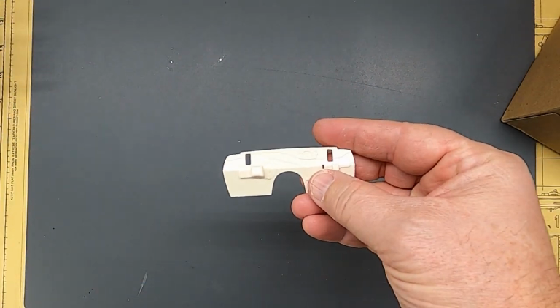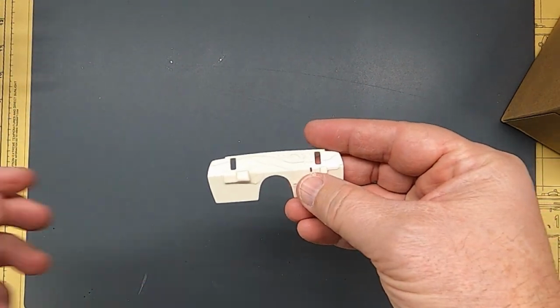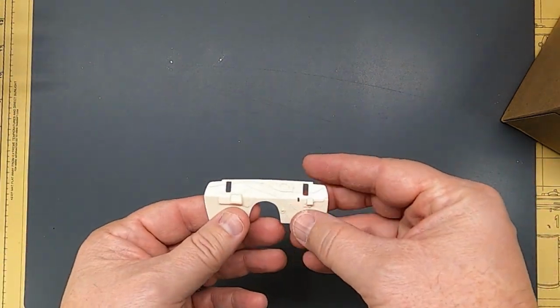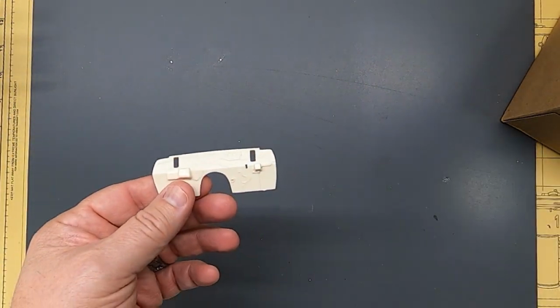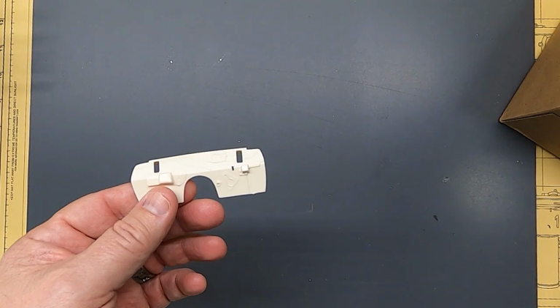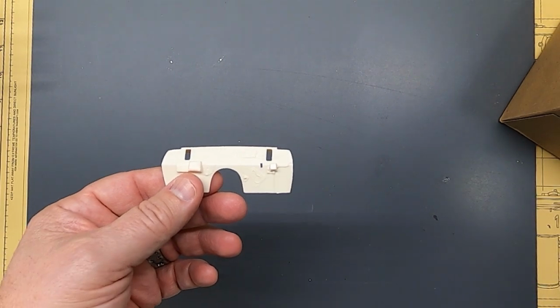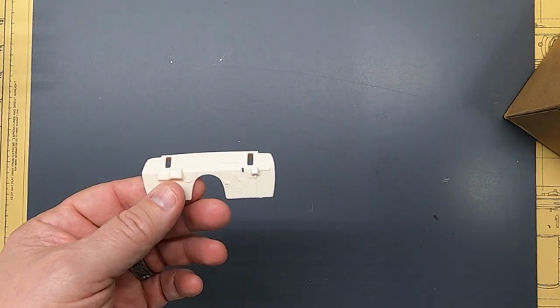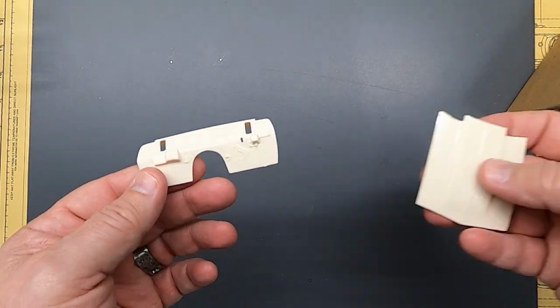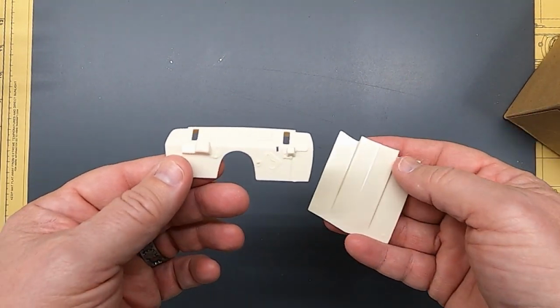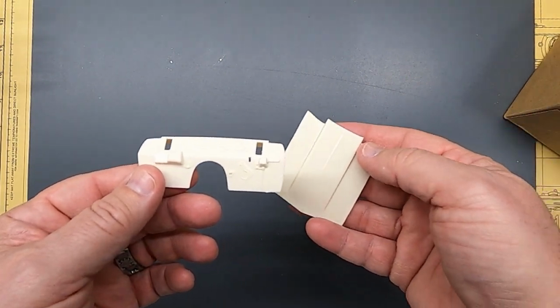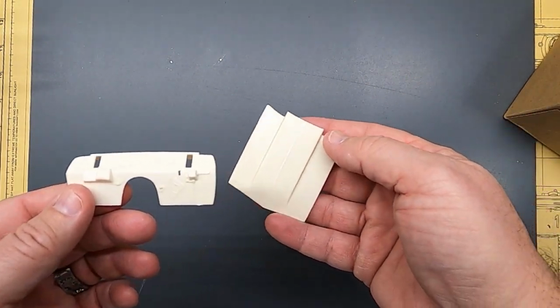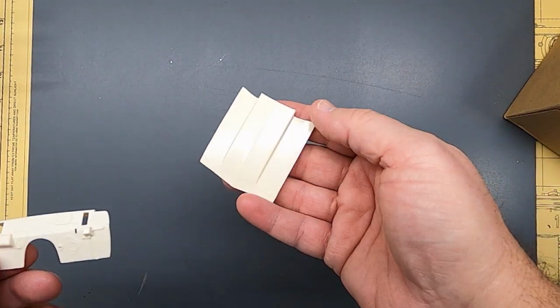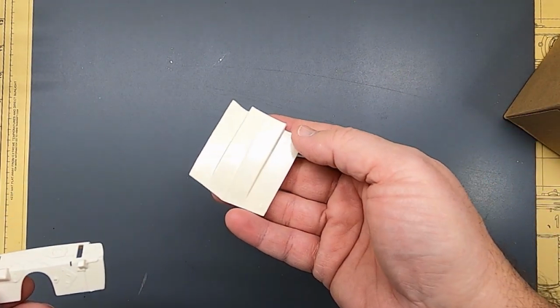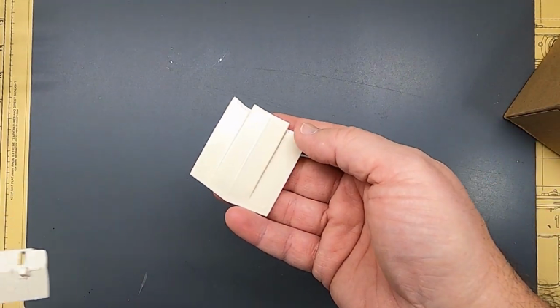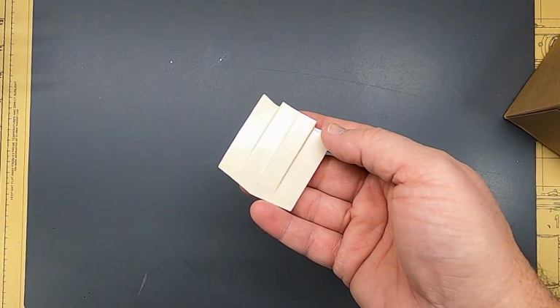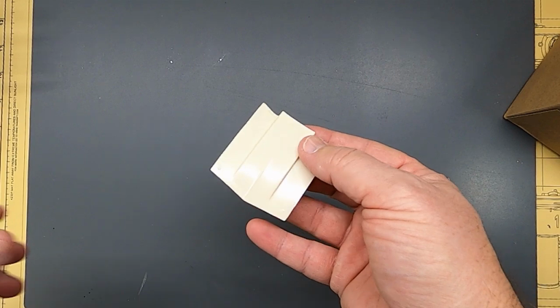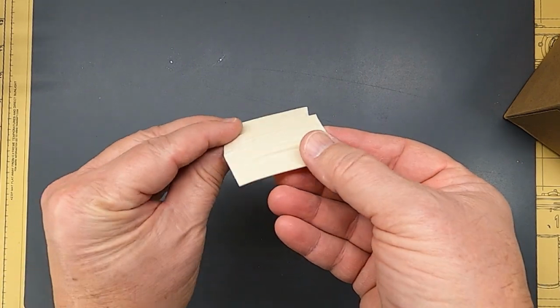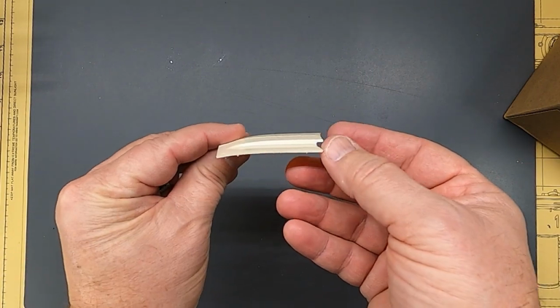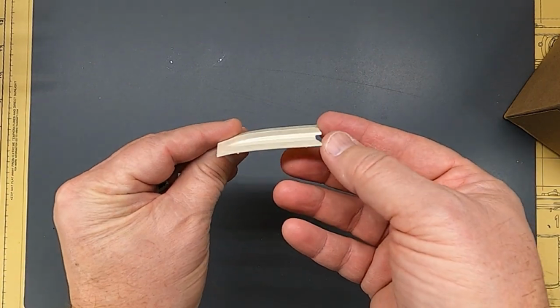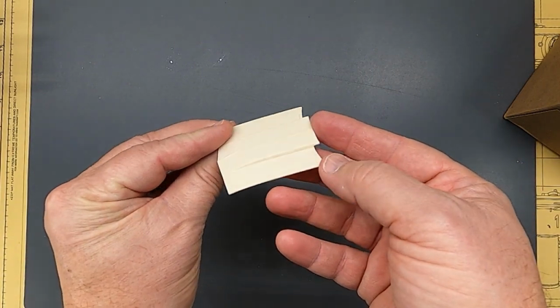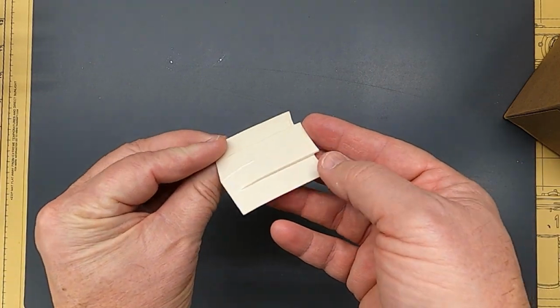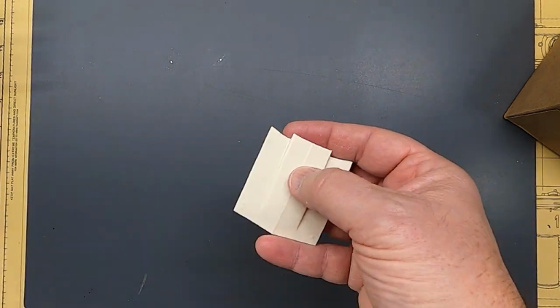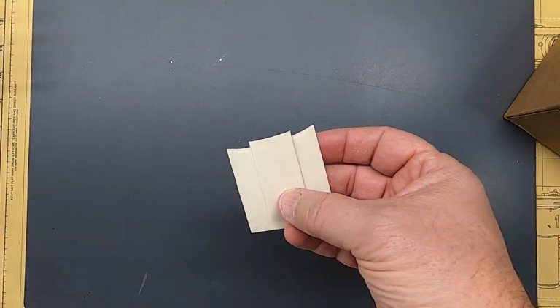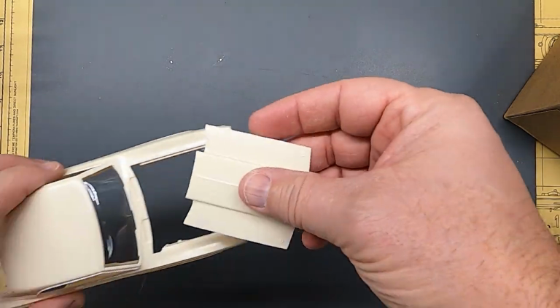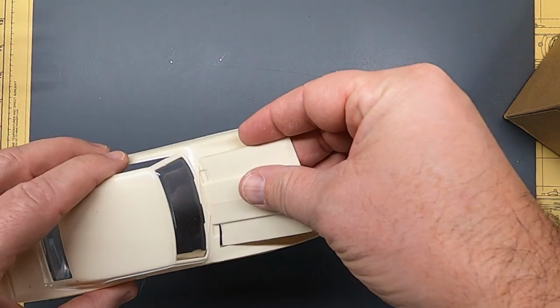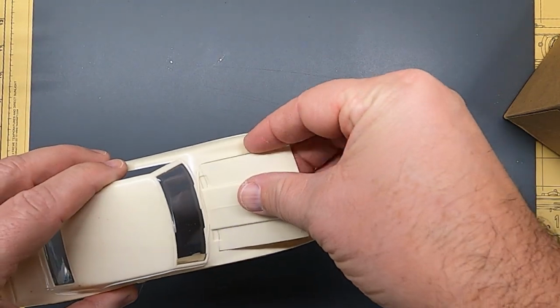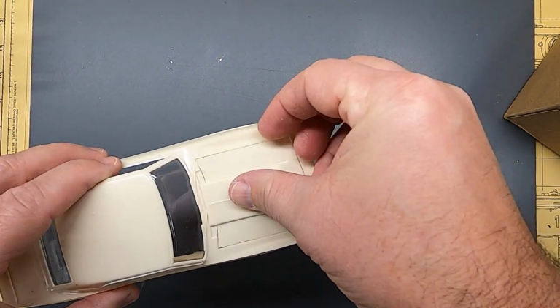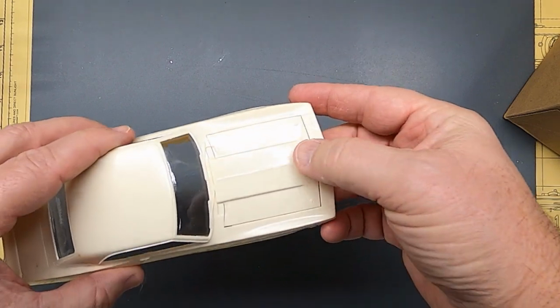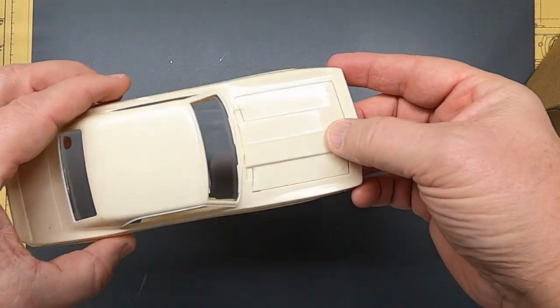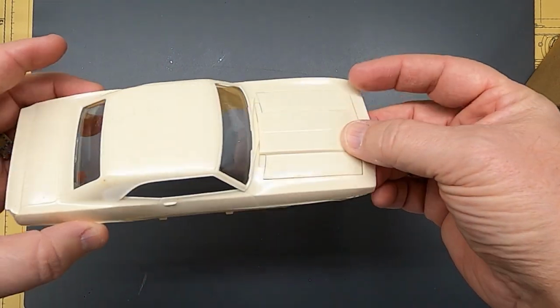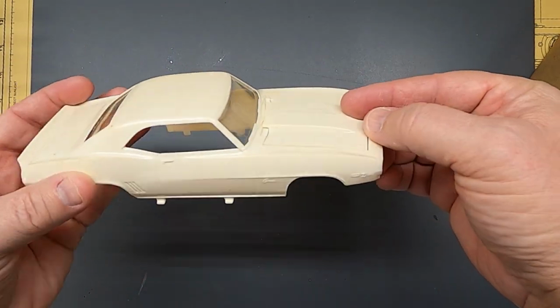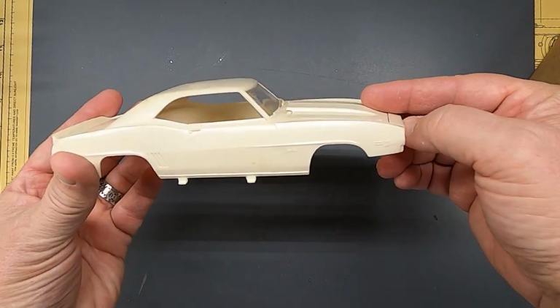Firewall. And of course, this kit is used, so some parts are loose. Nice looking hood. I think it's pretty cool. I like it.